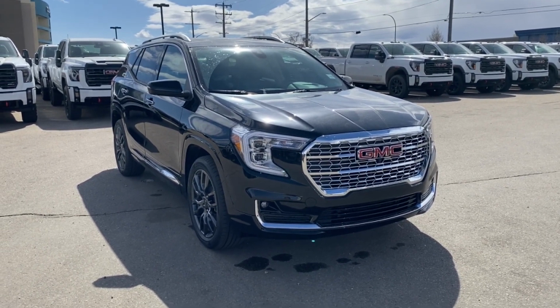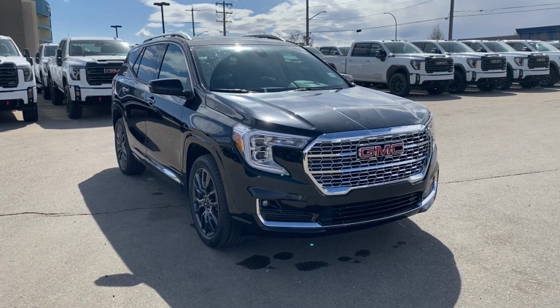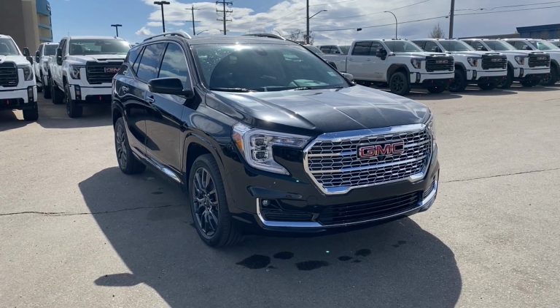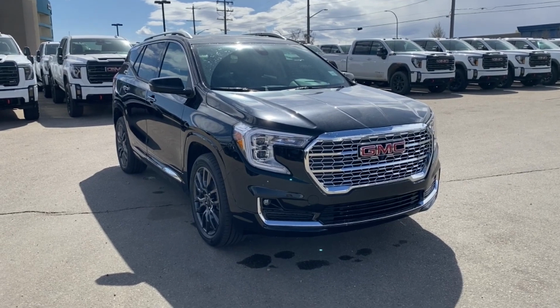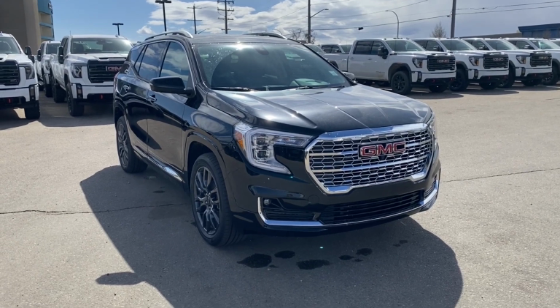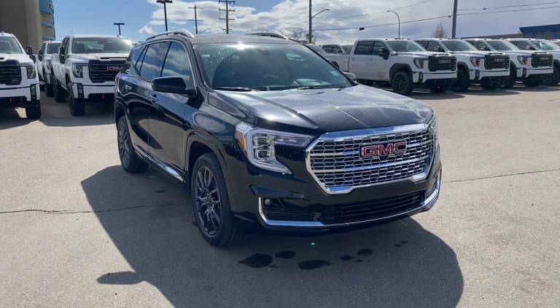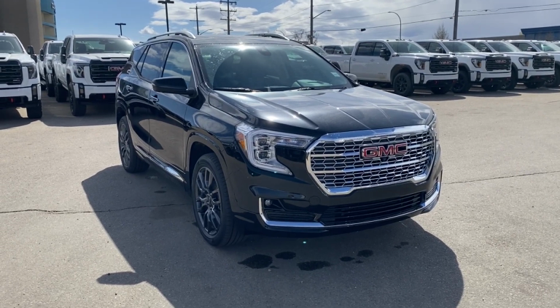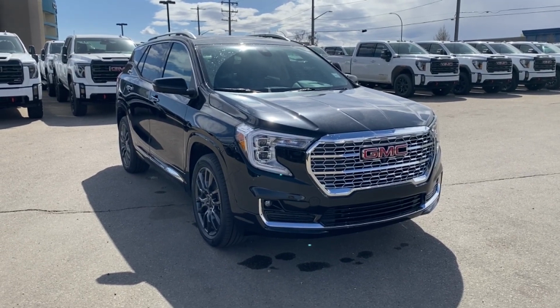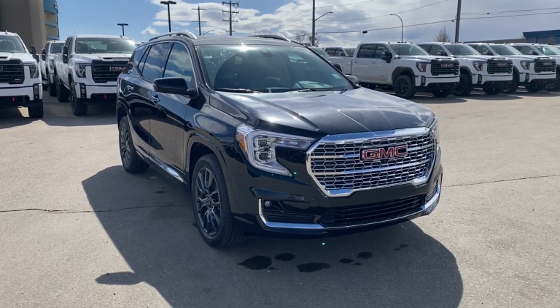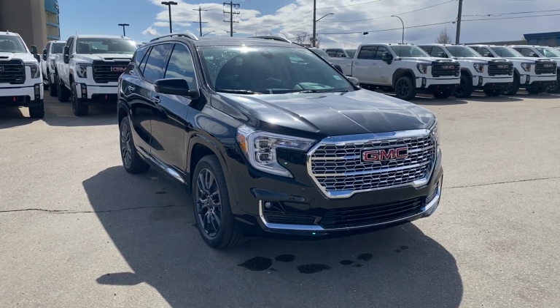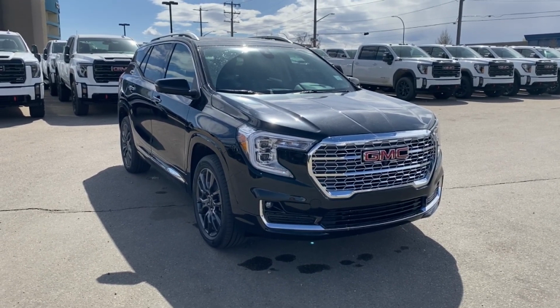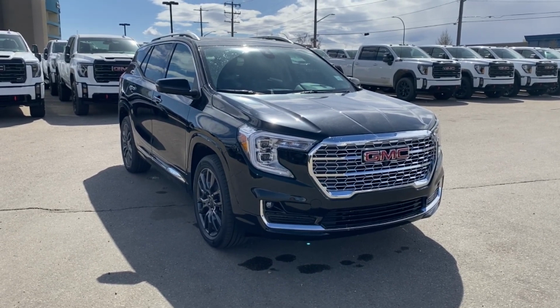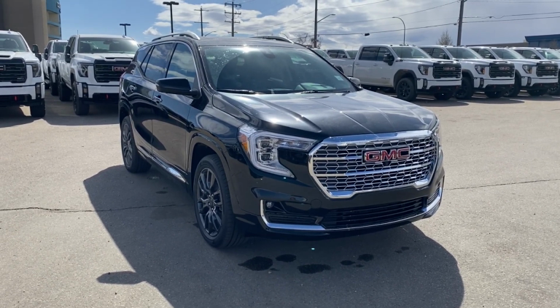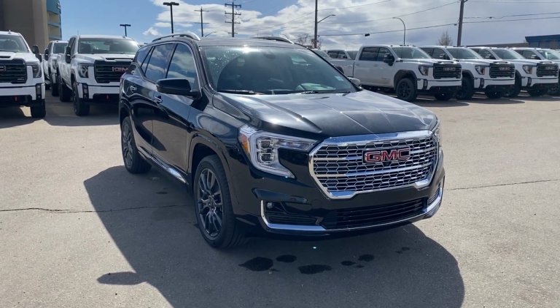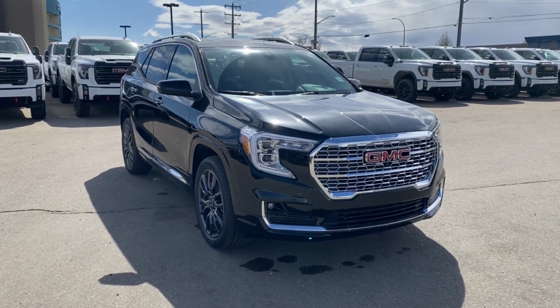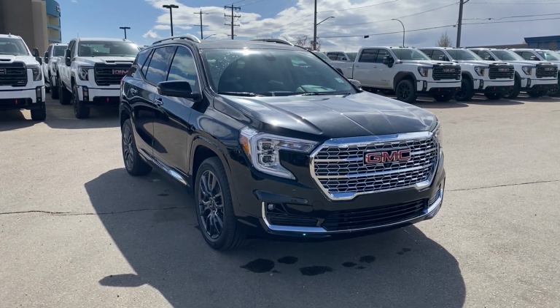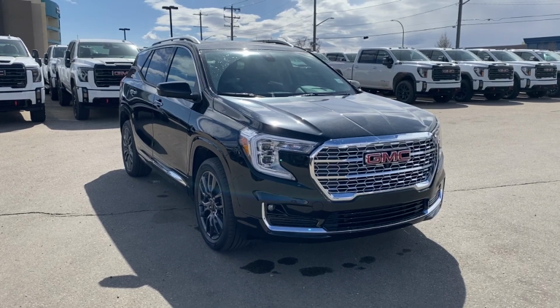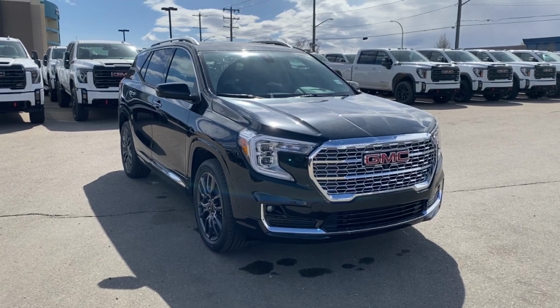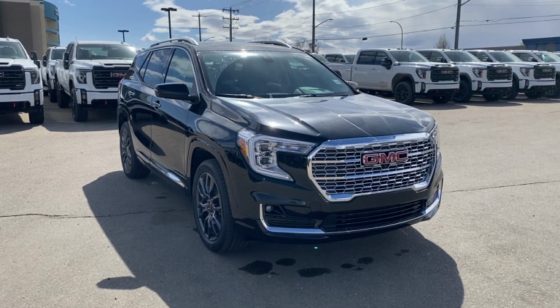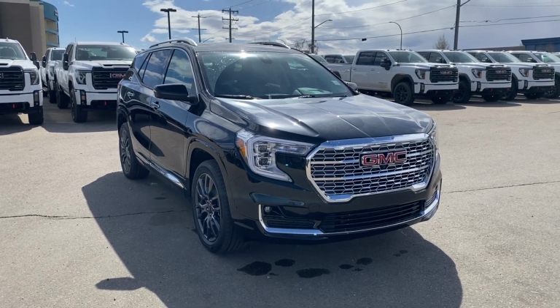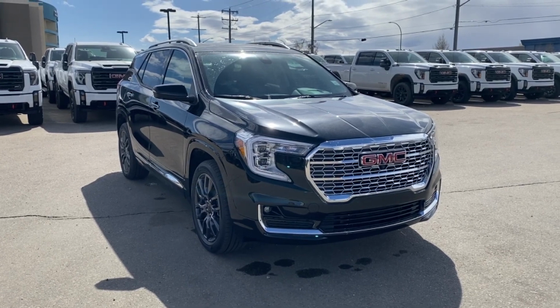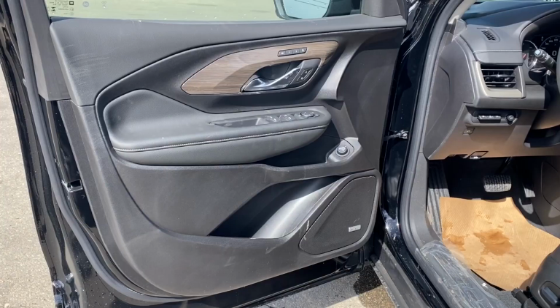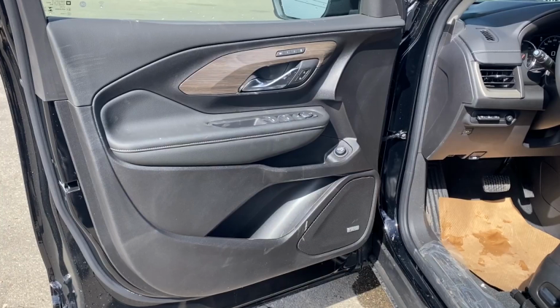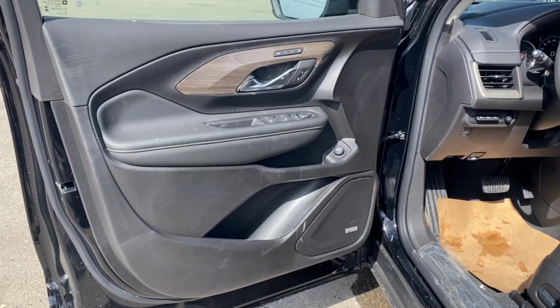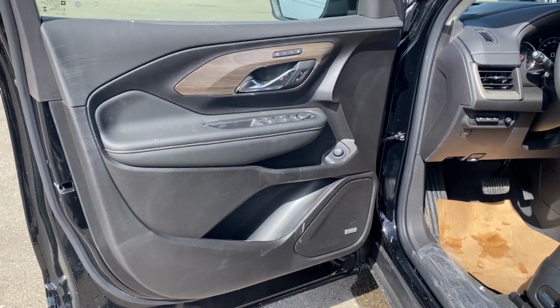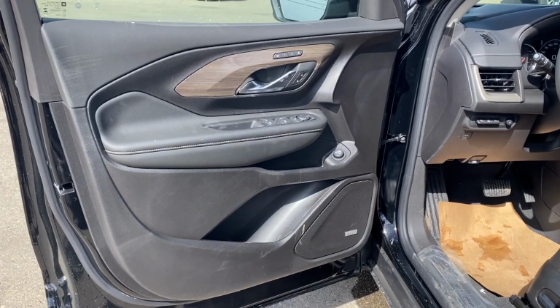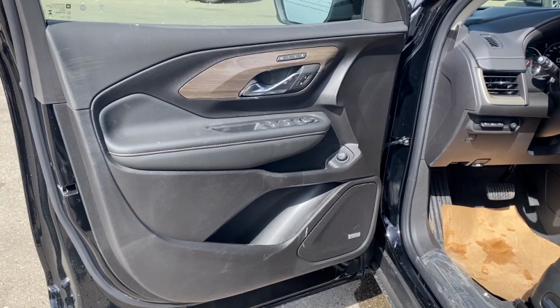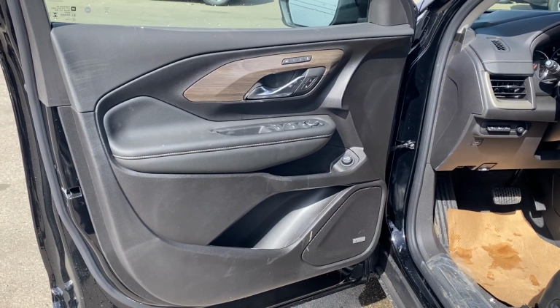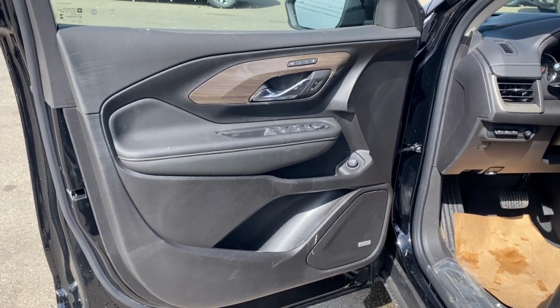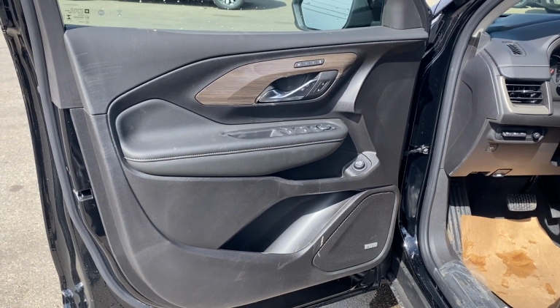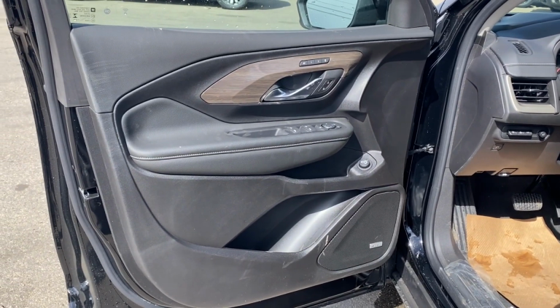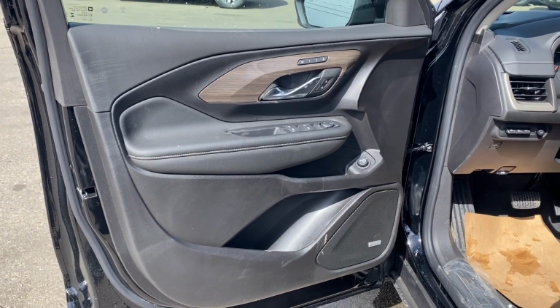Some features you can expect to find include heated and cooling seats with a heated steering wheel, lane keep assist with lane departure warning, heads-up display, wireless charging, a power dual-pane sunroof, and so much more. Let's go take a look.